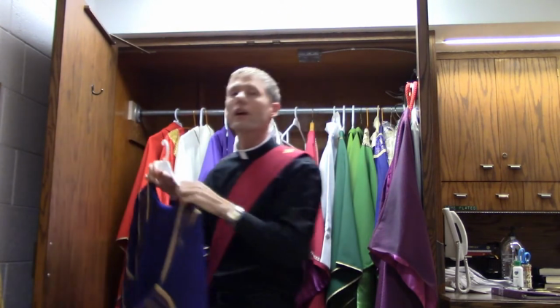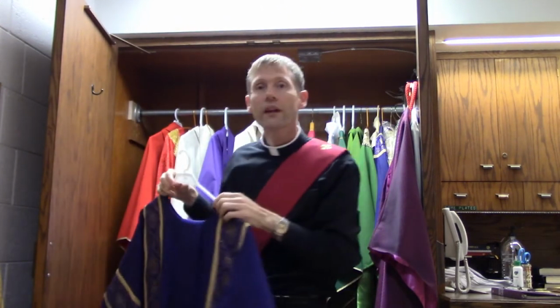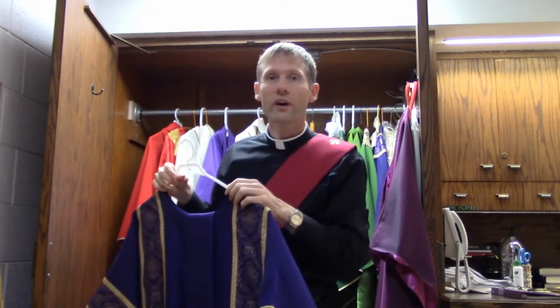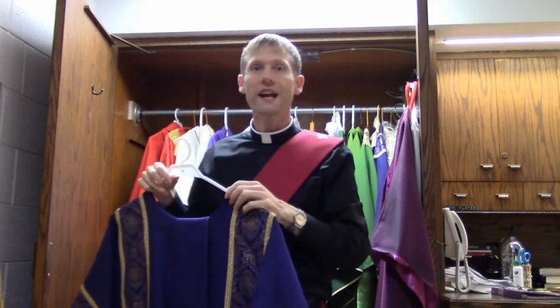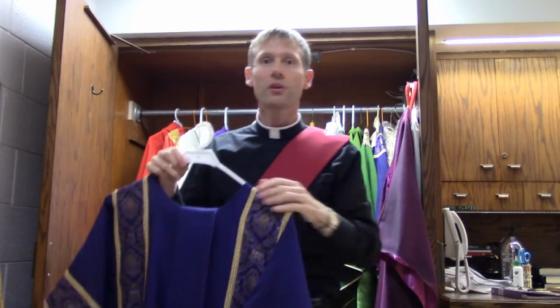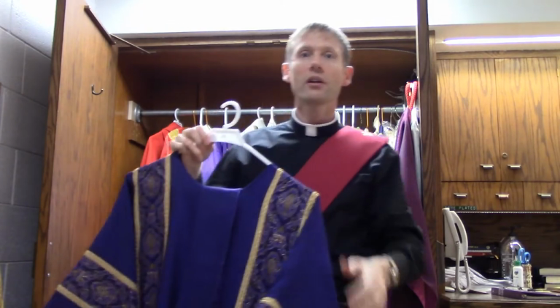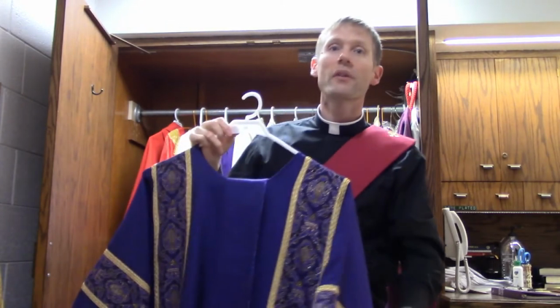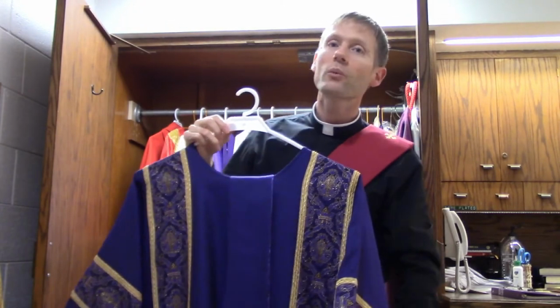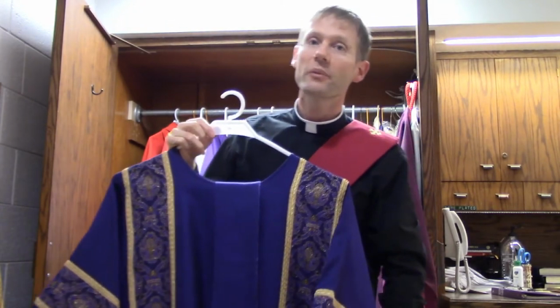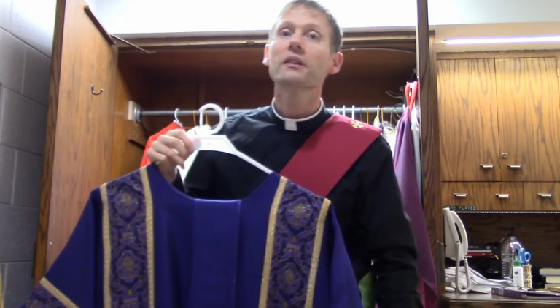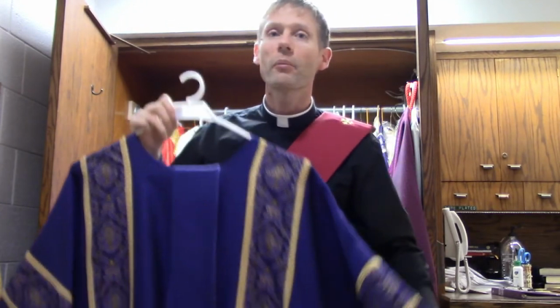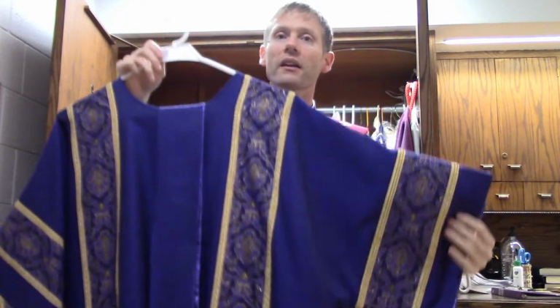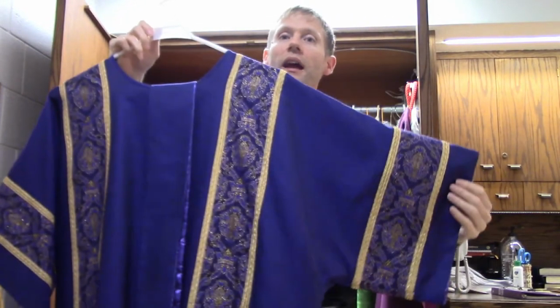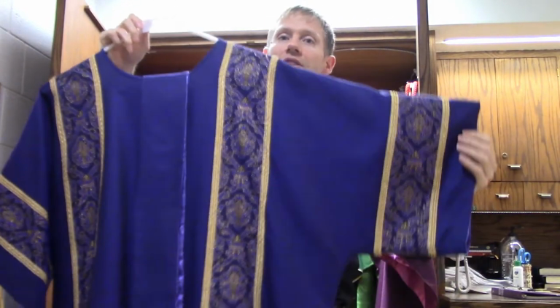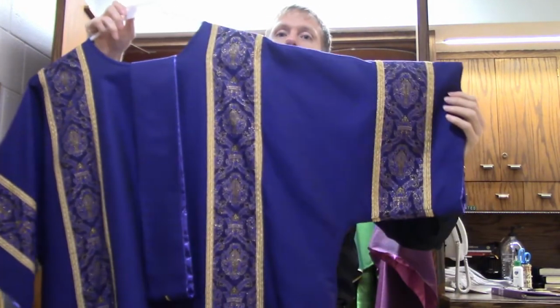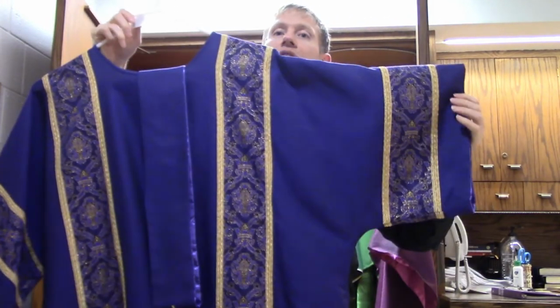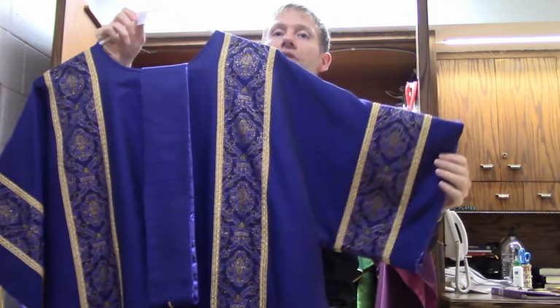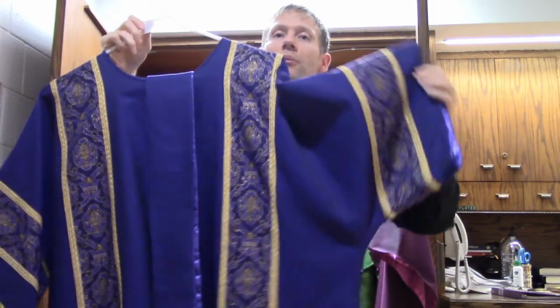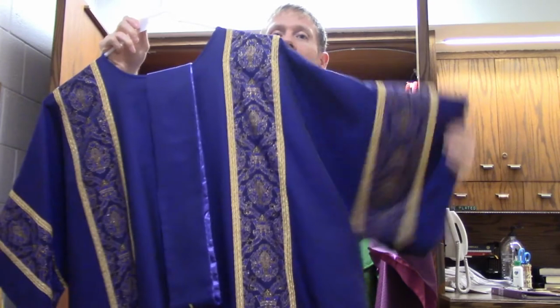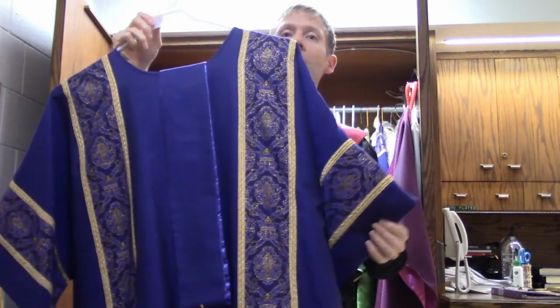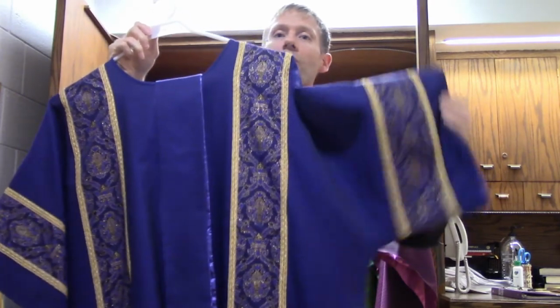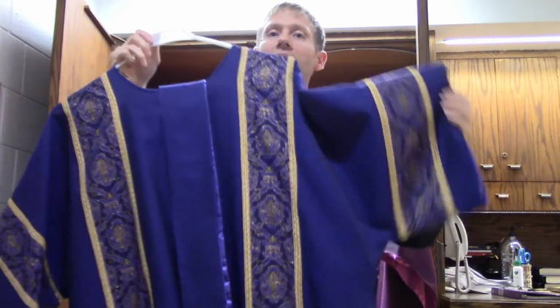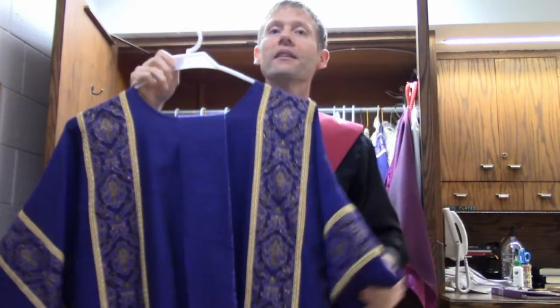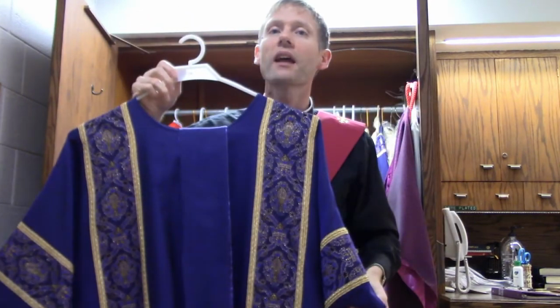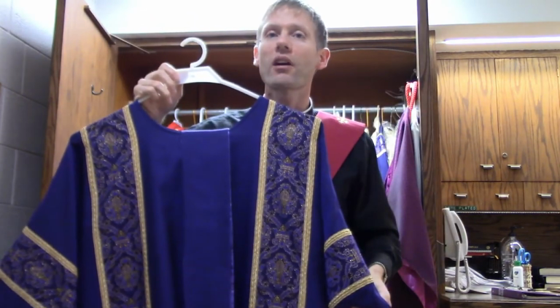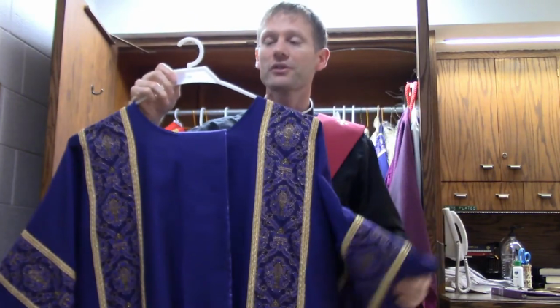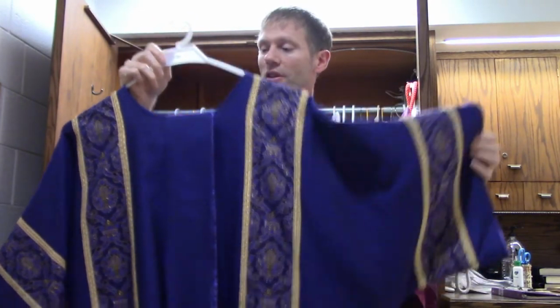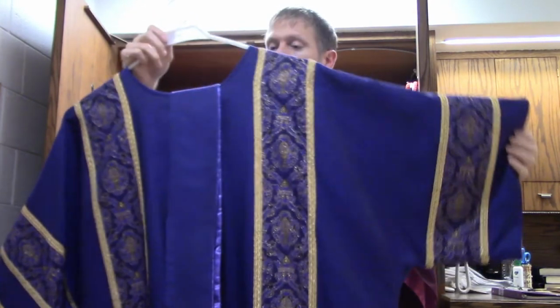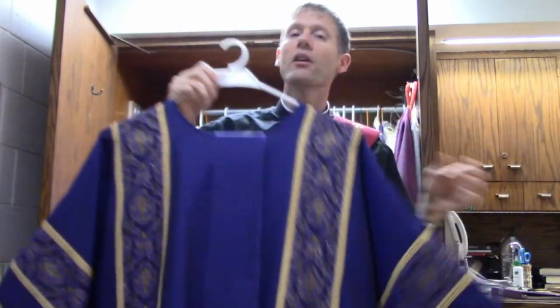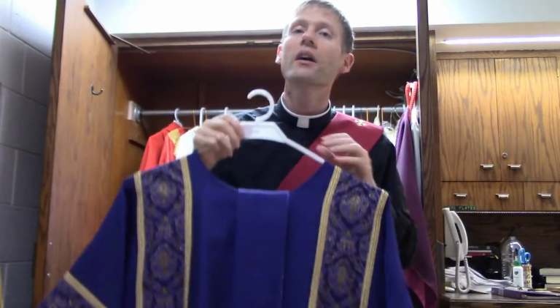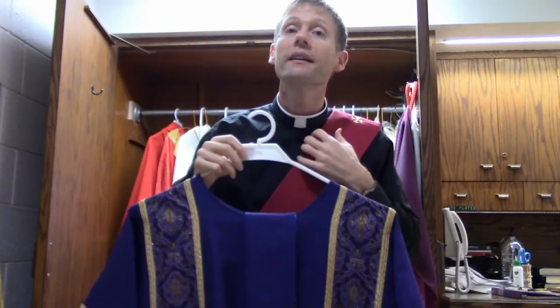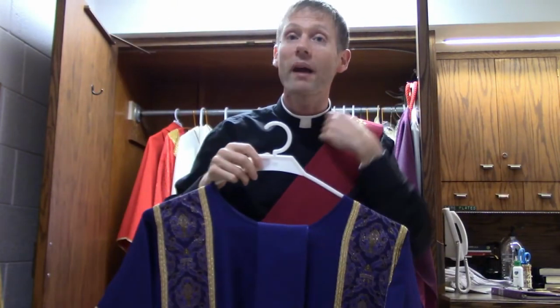They don't wear a chasuble, but they can wear something called a dalmatic. It's different because you can see it has arms, where mine didn't have arms. So that's called a dalmatic.